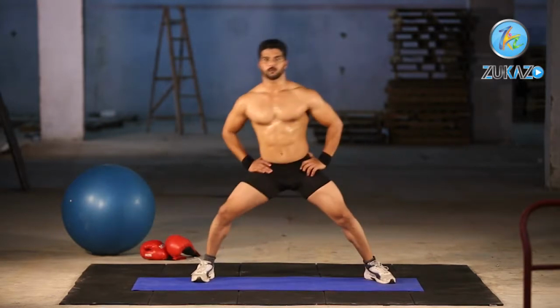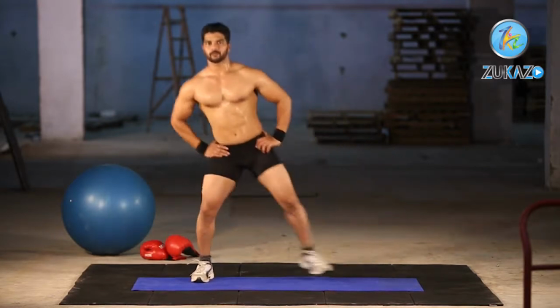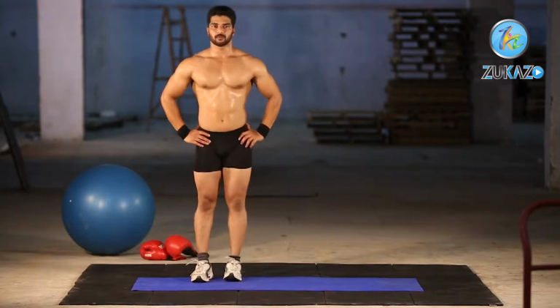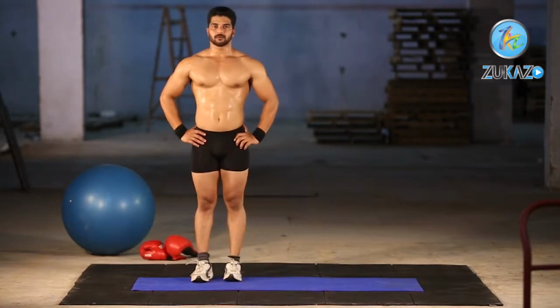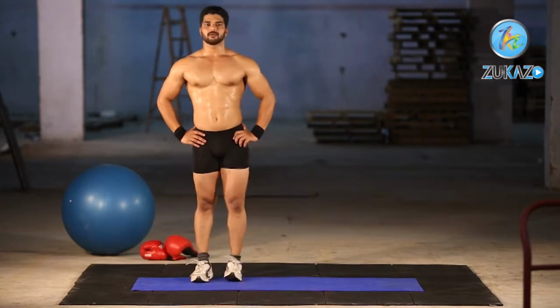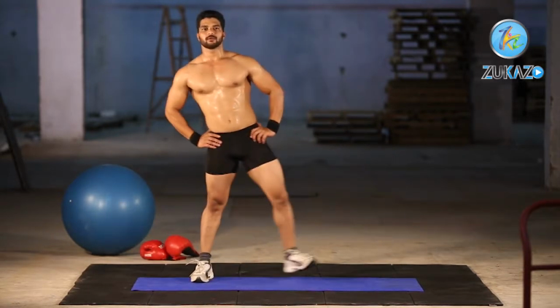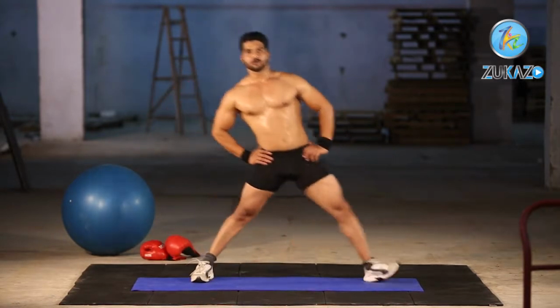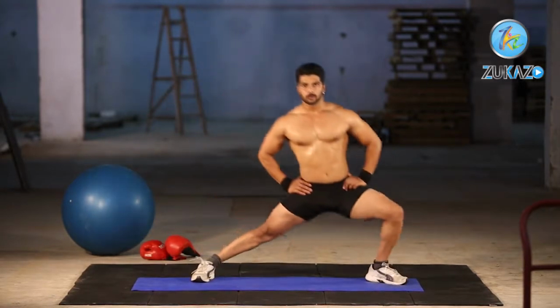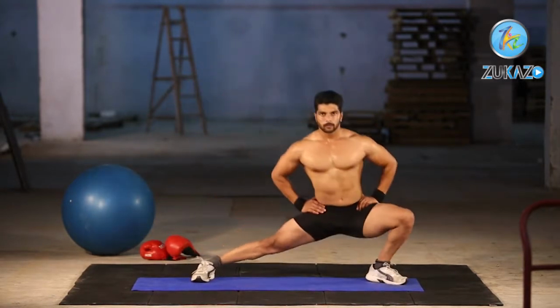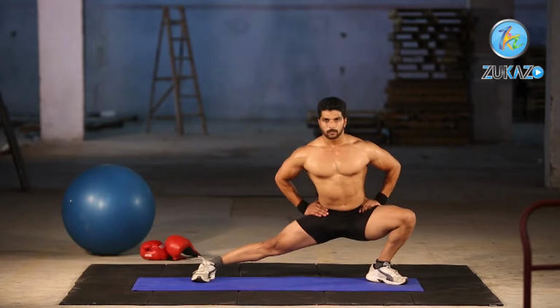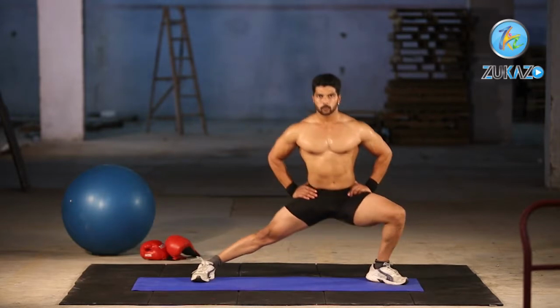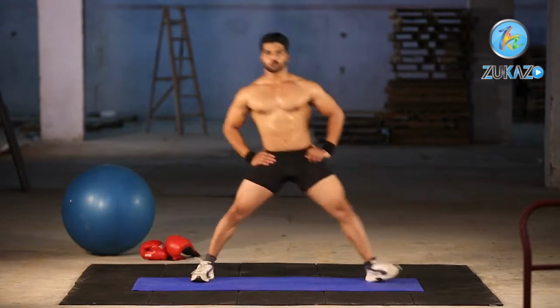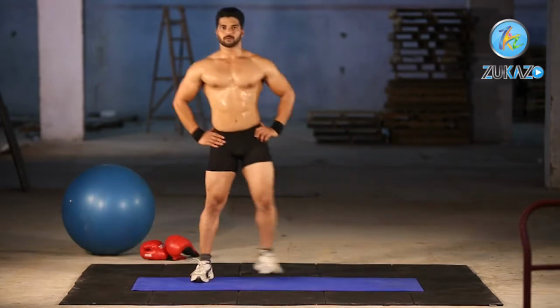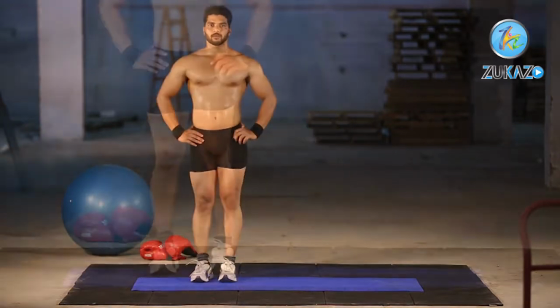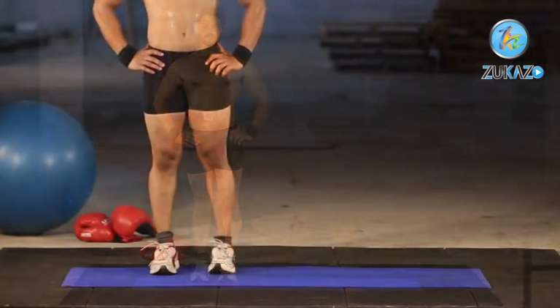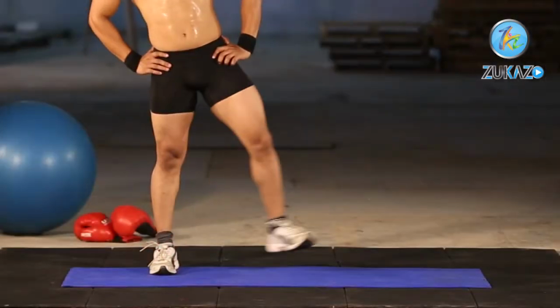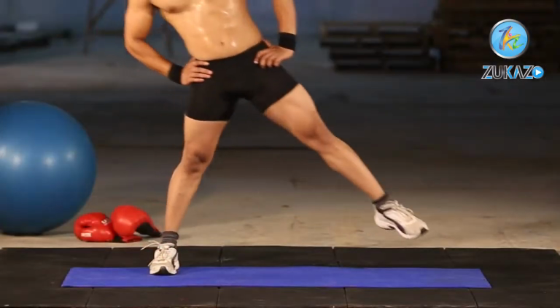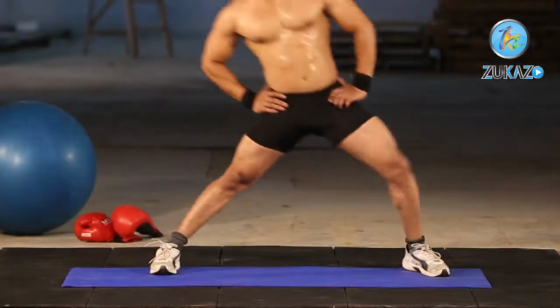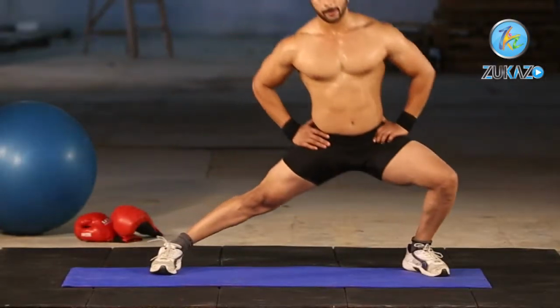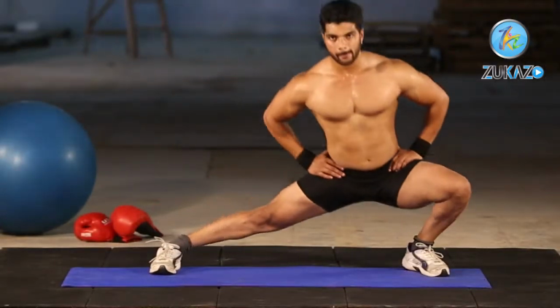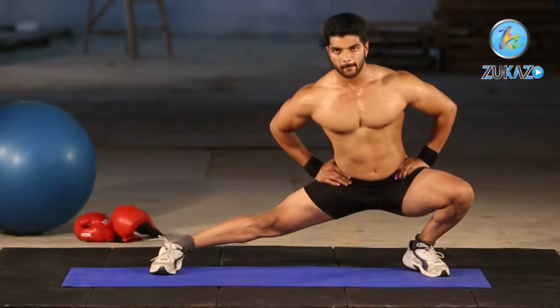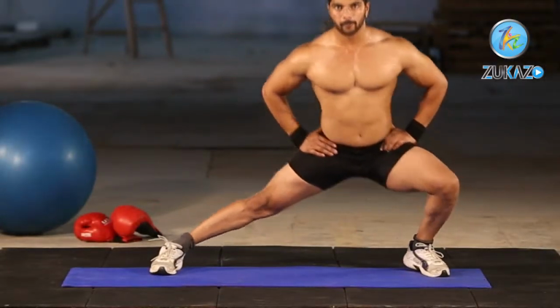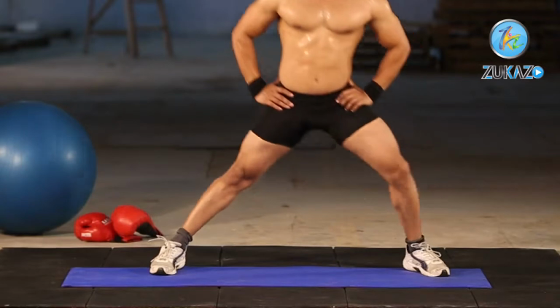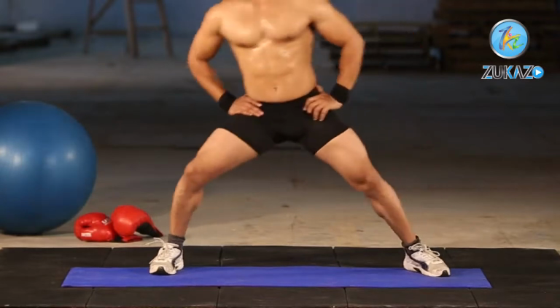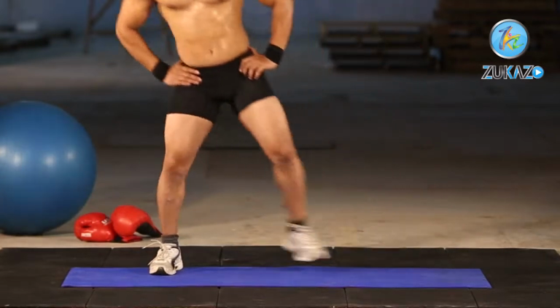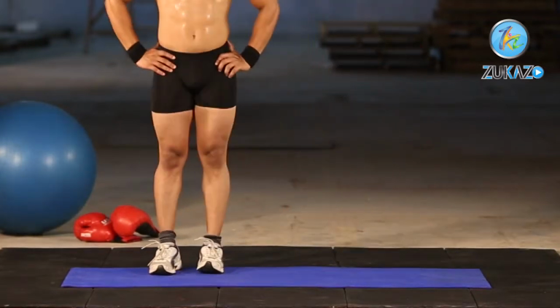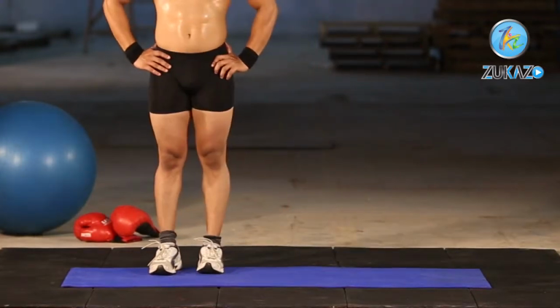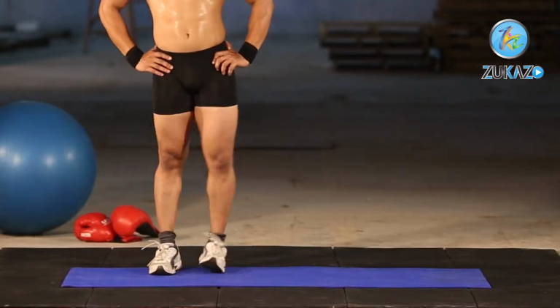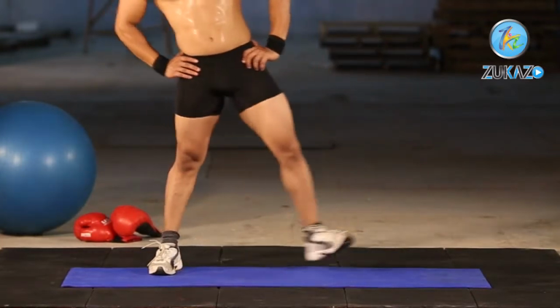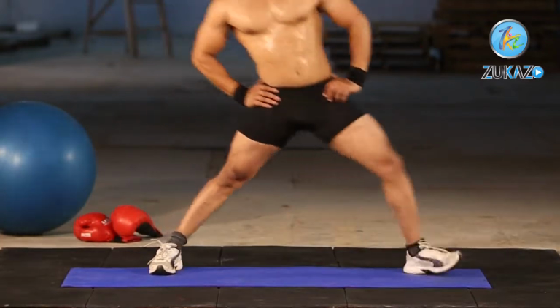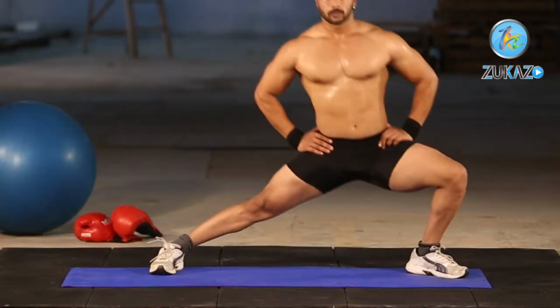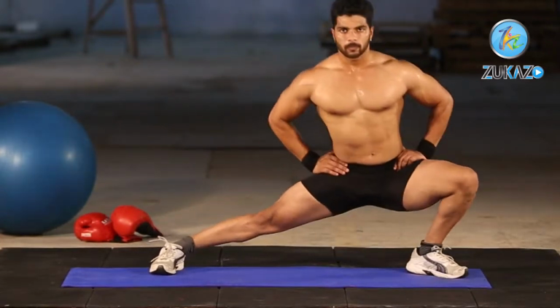Maintain good posture throughout the spine, keeping your head and chest up. Pause at the bottom of the motion, then extend through the working leg to return to the standing position, transitioning into a lunge to the opposite side.